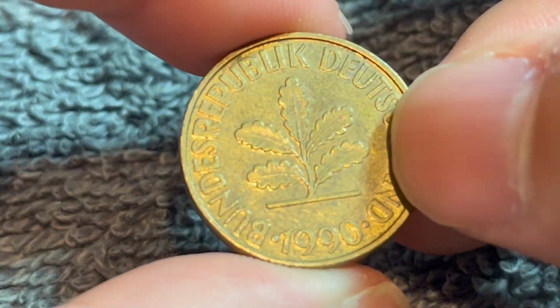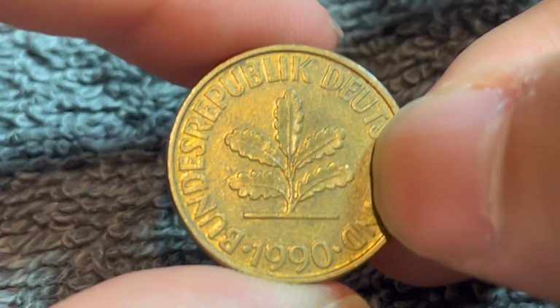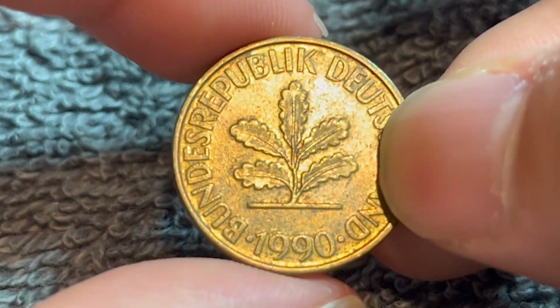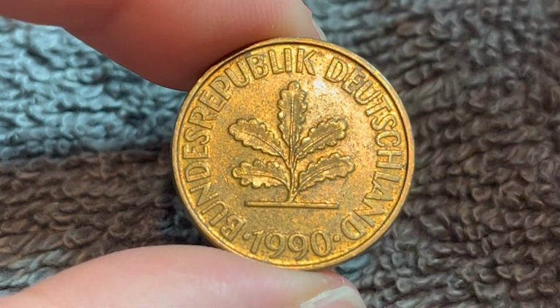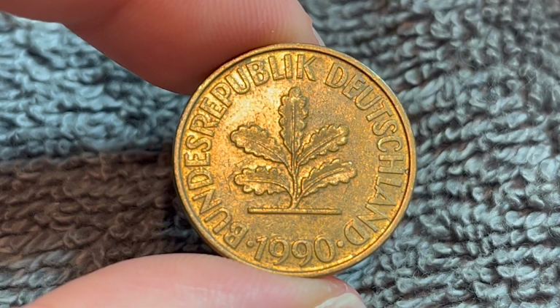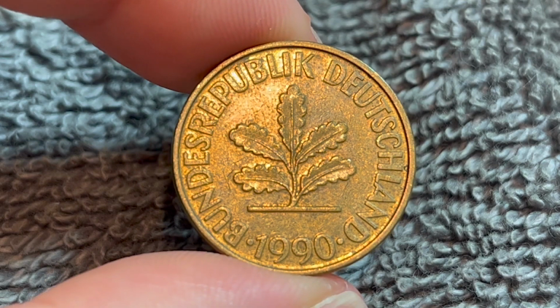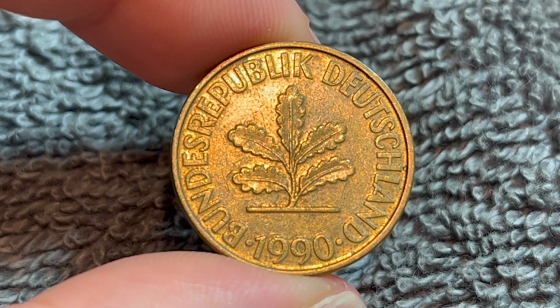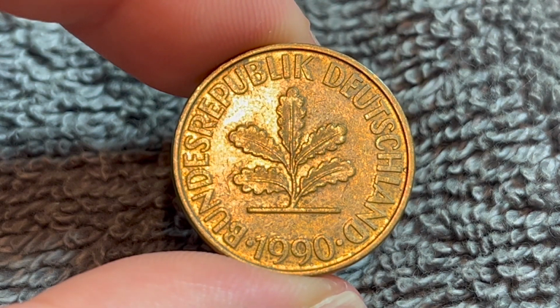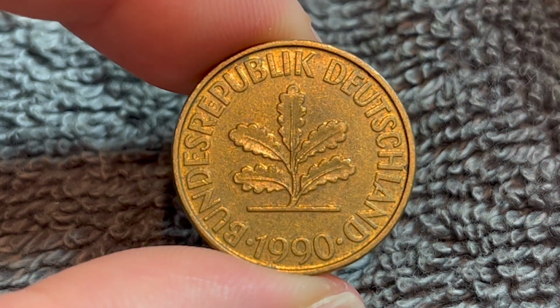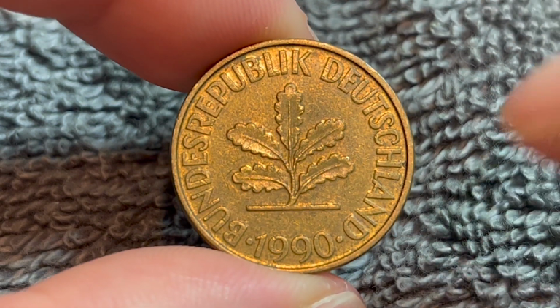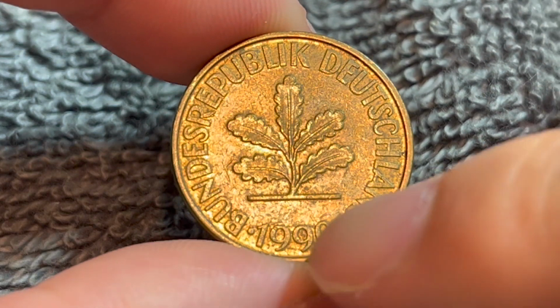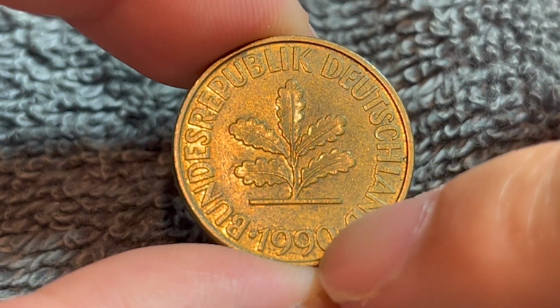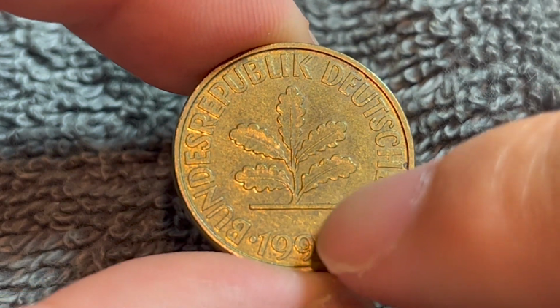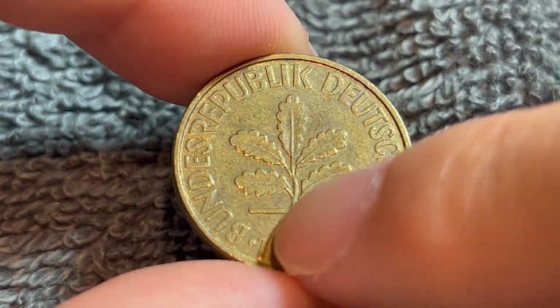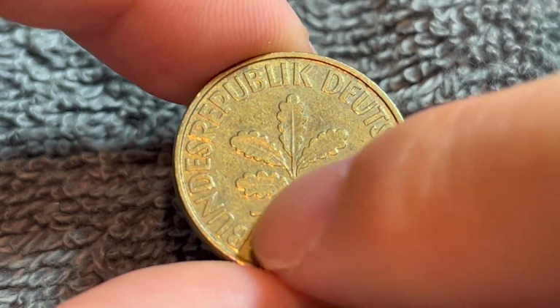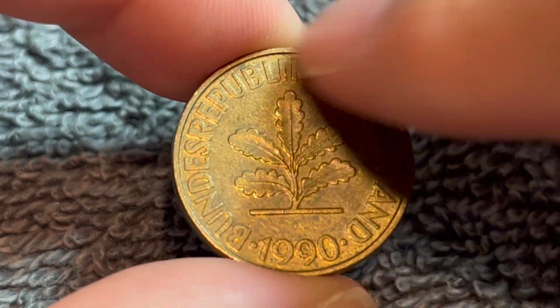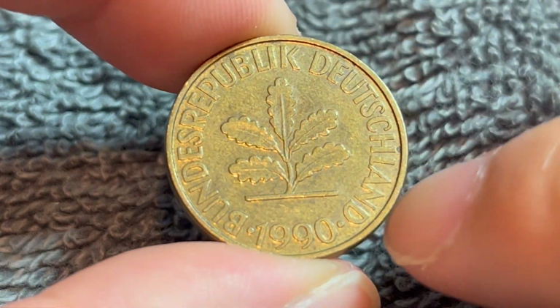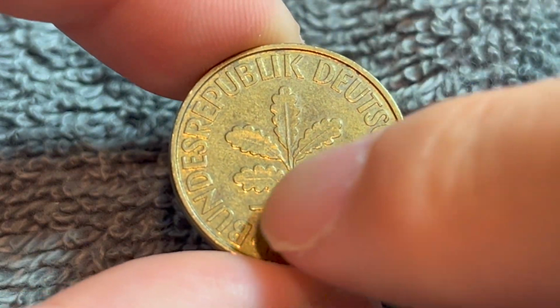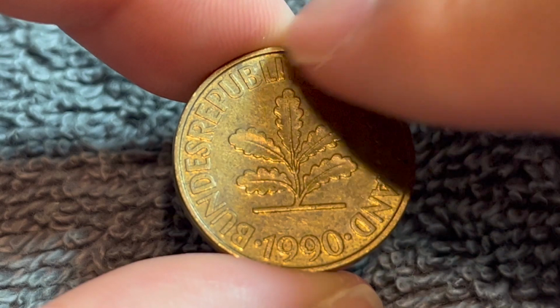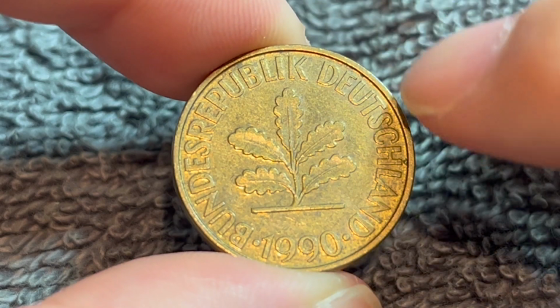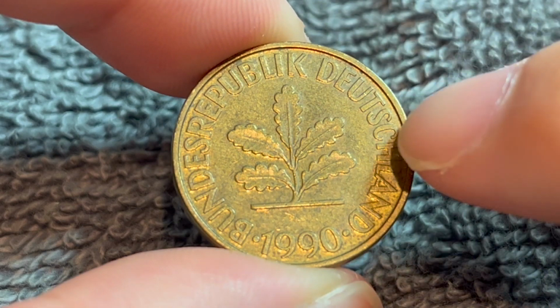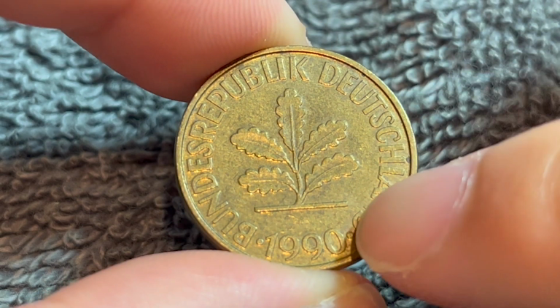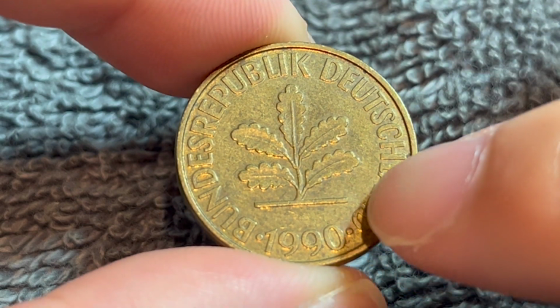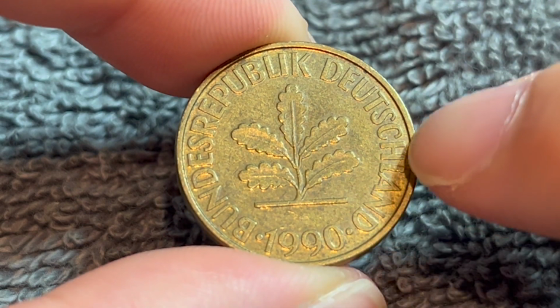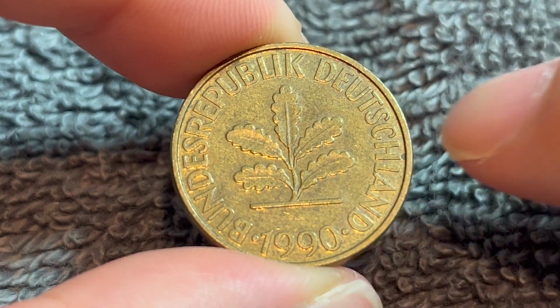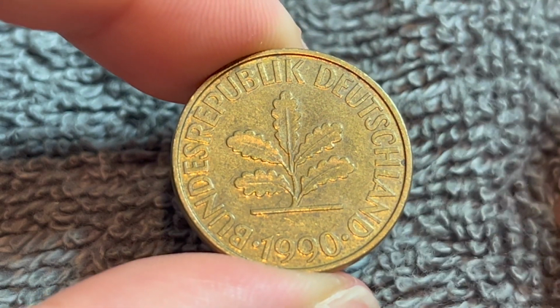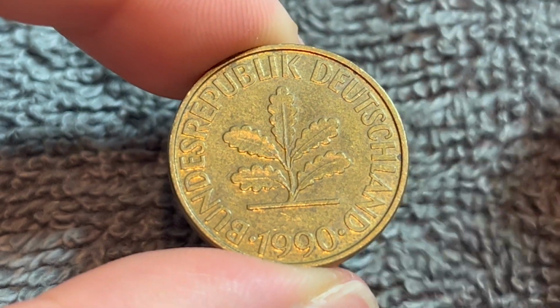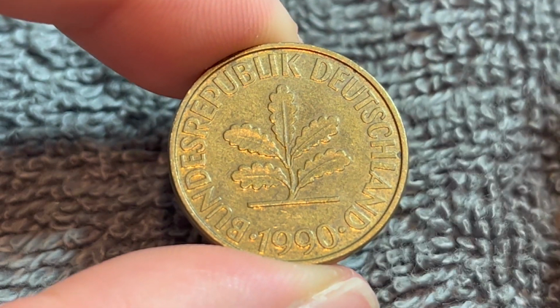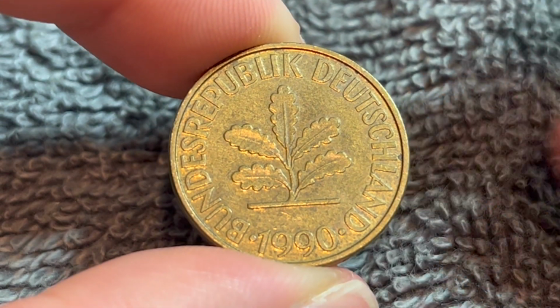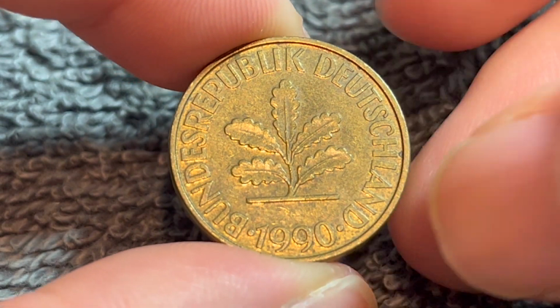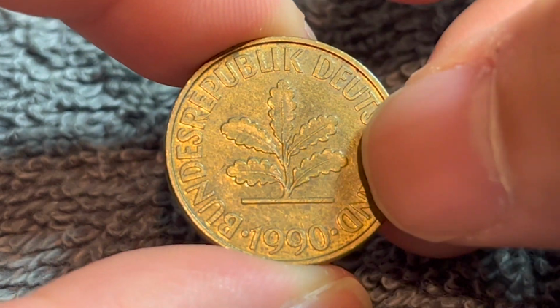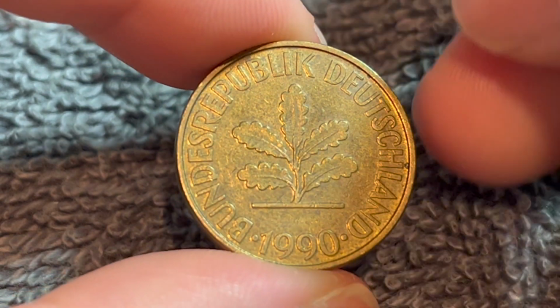This is the obverse, which shows an oak seedling above the date 1990. And we see around here 'Bundesrepublik Deutschland,' which means the Federal Republic of Germany.